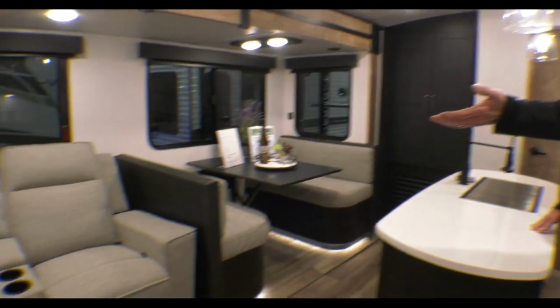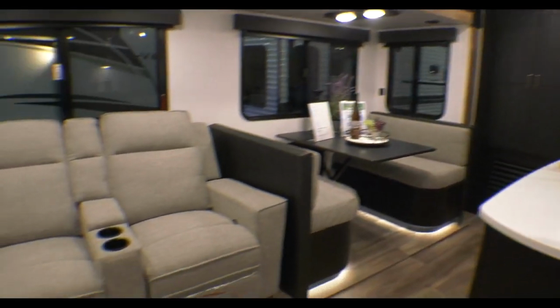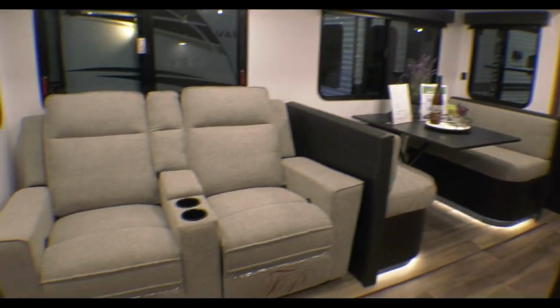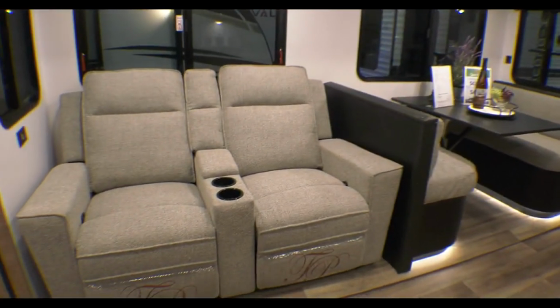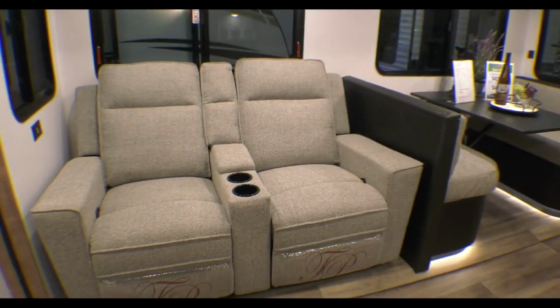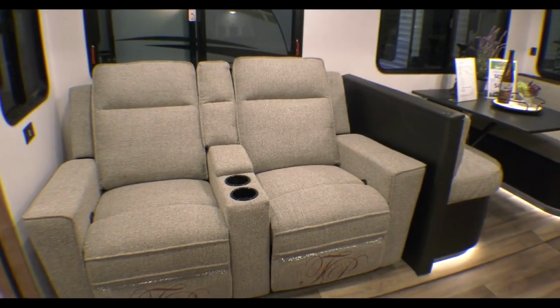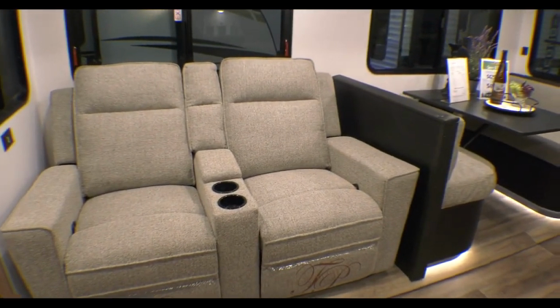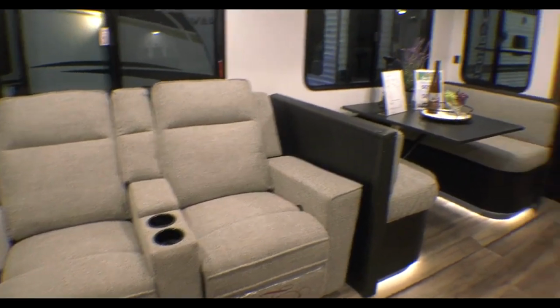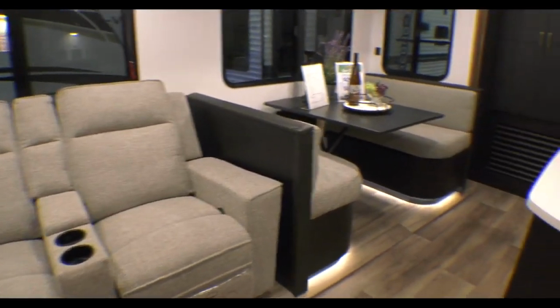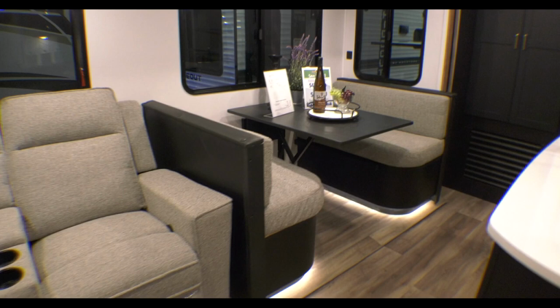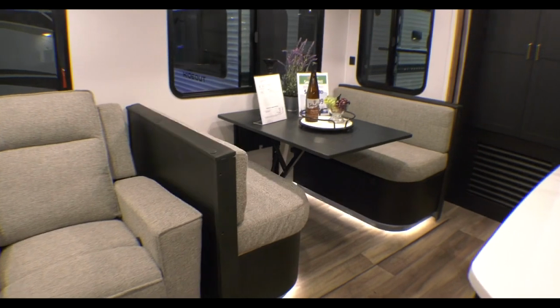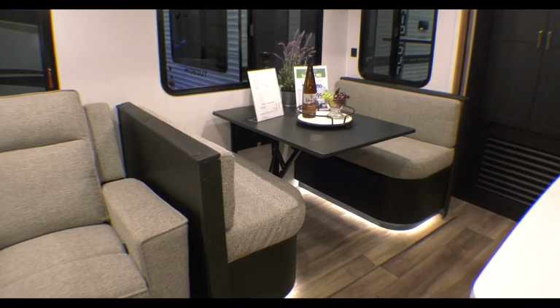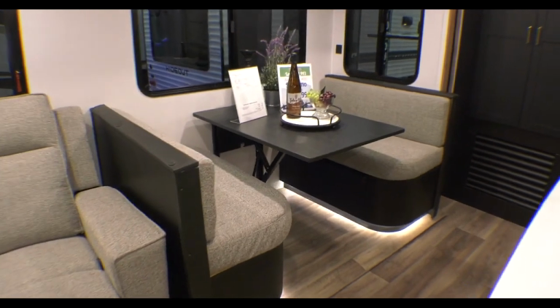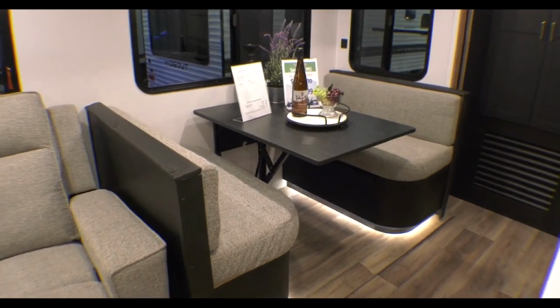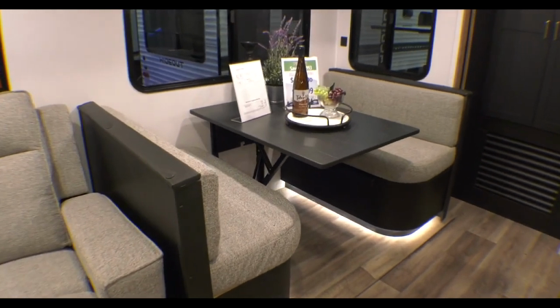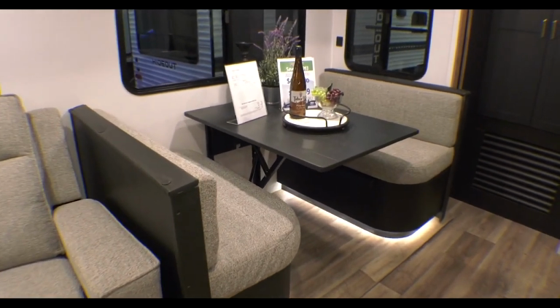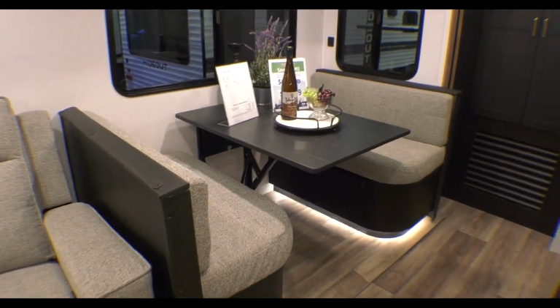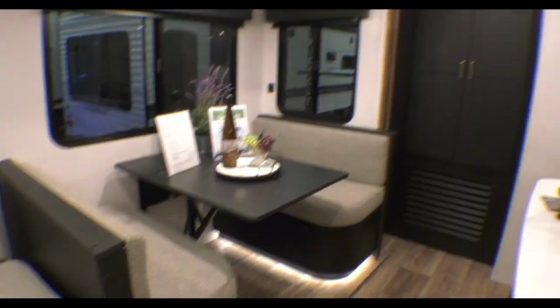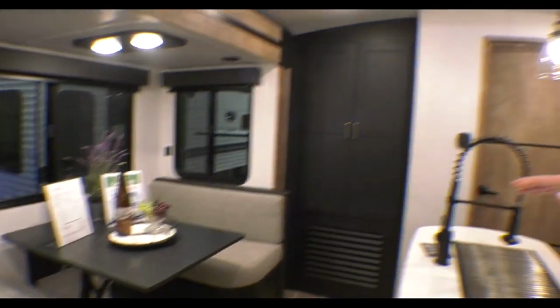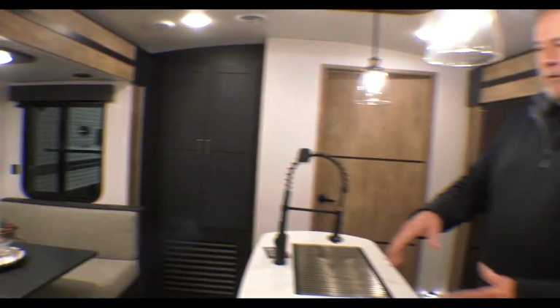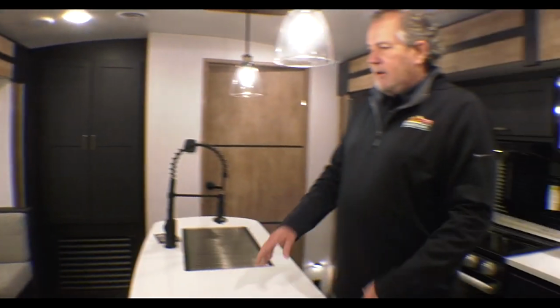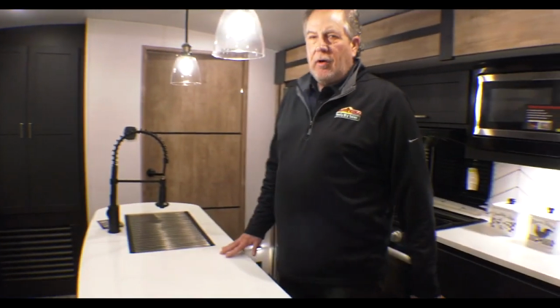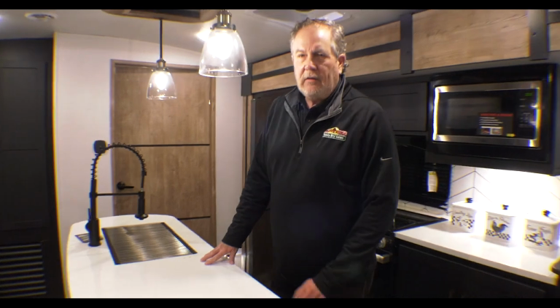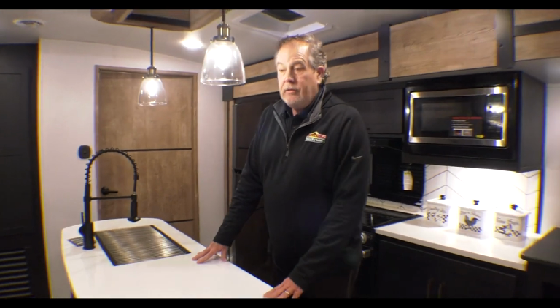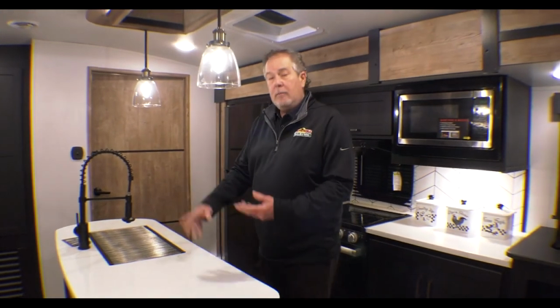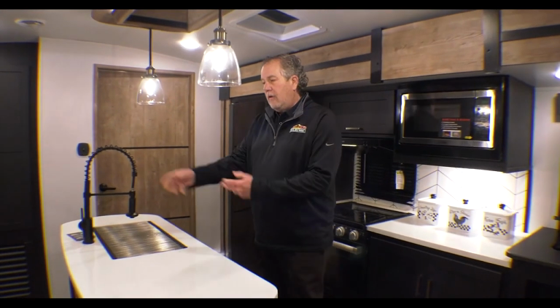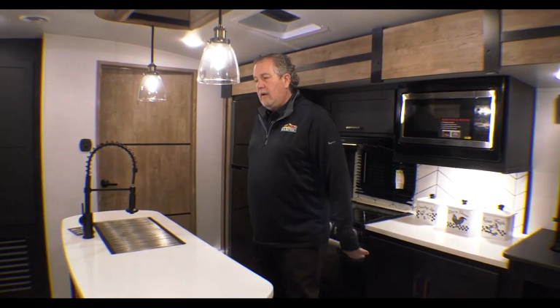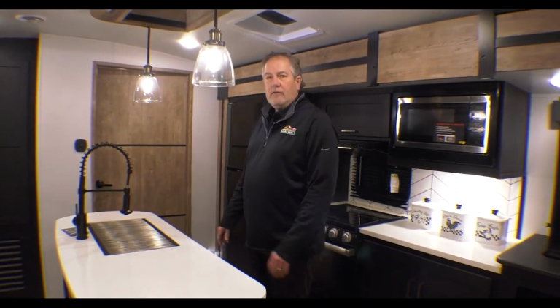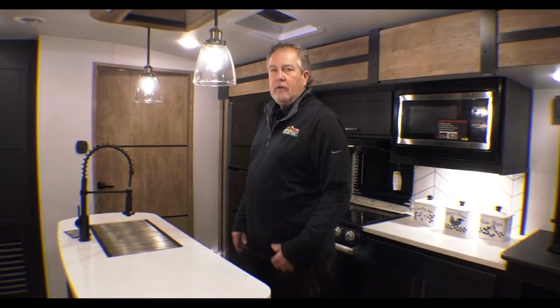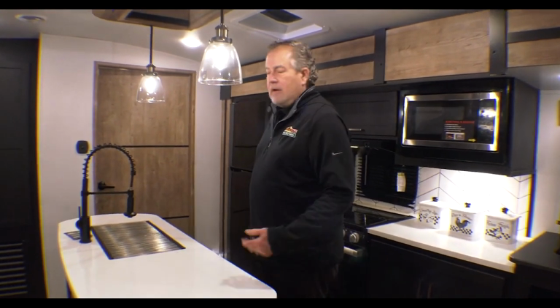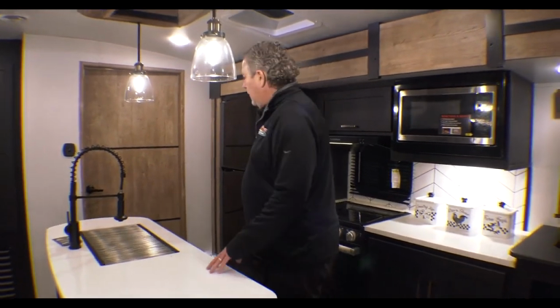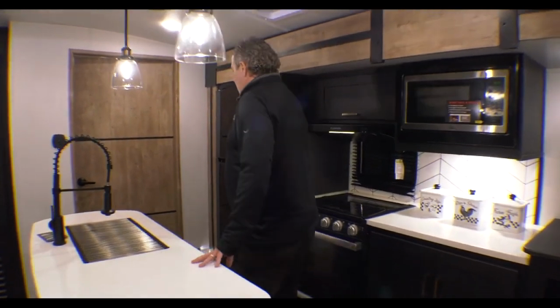It's got nice theater seating and a little booth dinette there. That table just pushes down easily, rather than having to take the posts out like you used to. And the posts aren't underneath, so you can move your legs around.